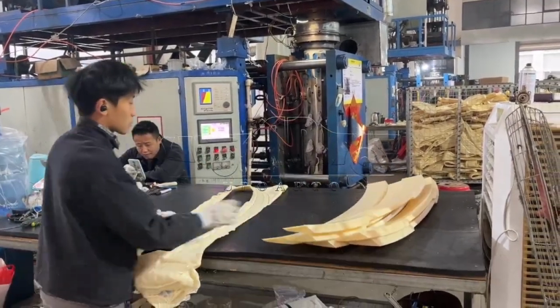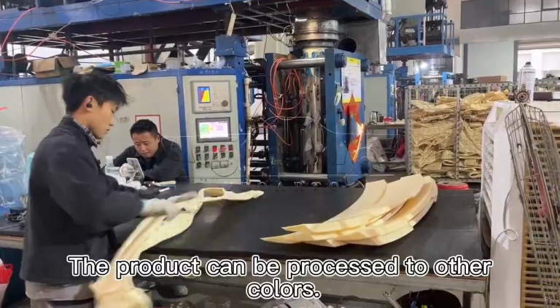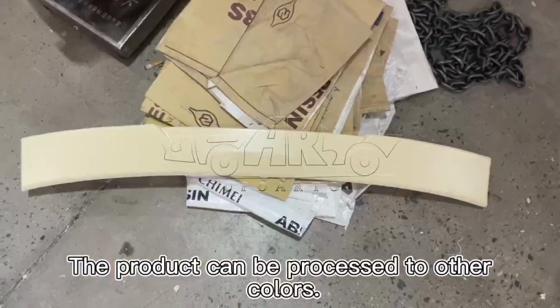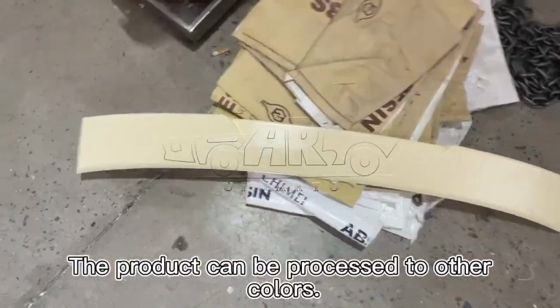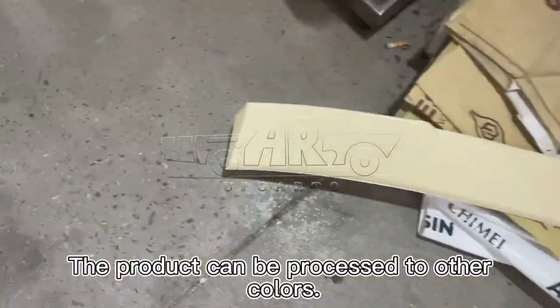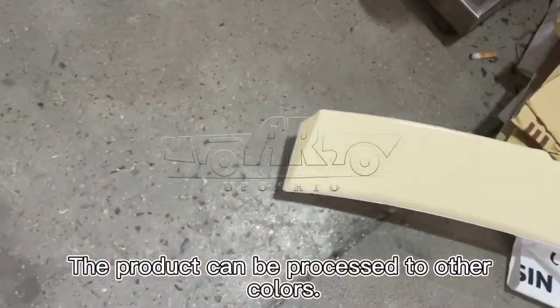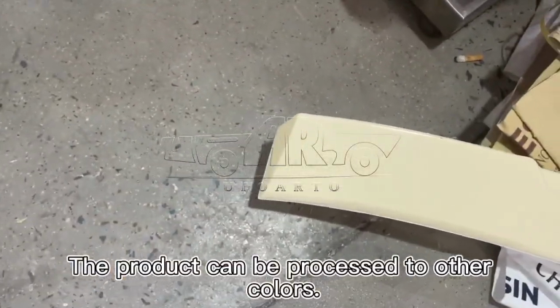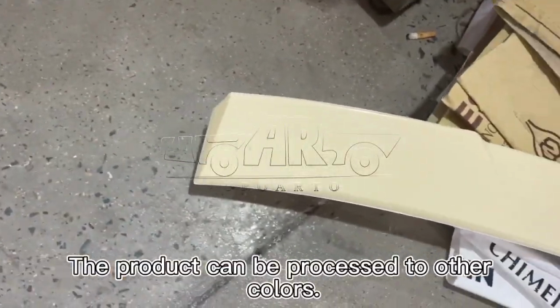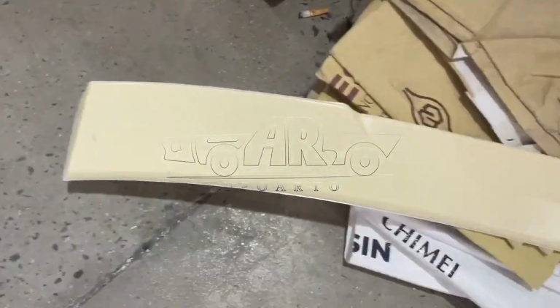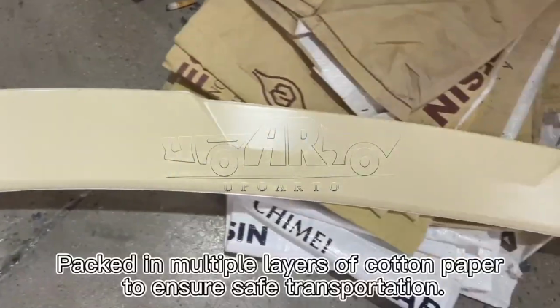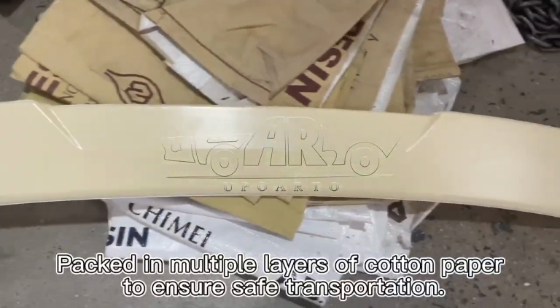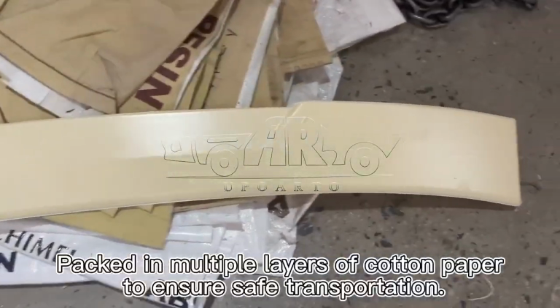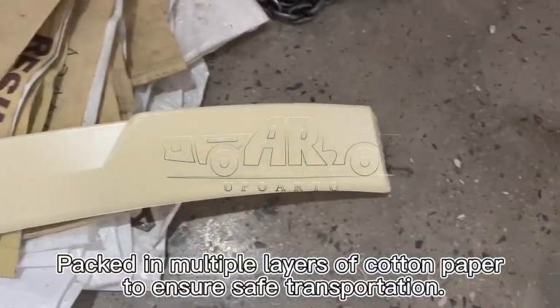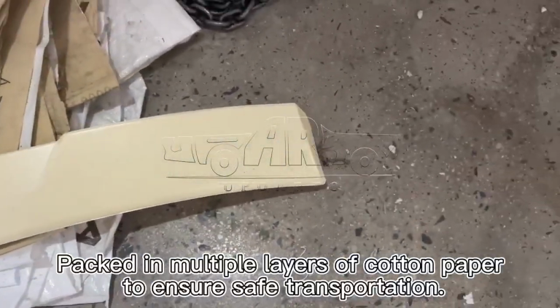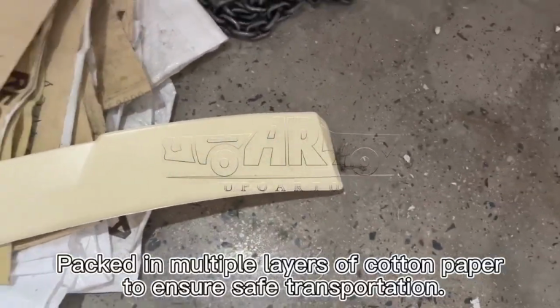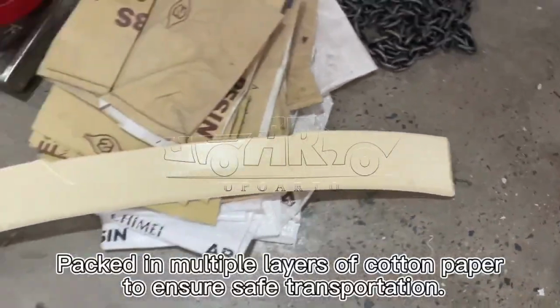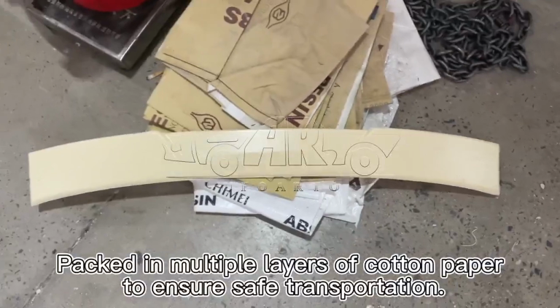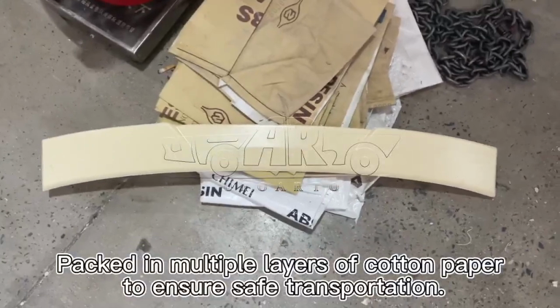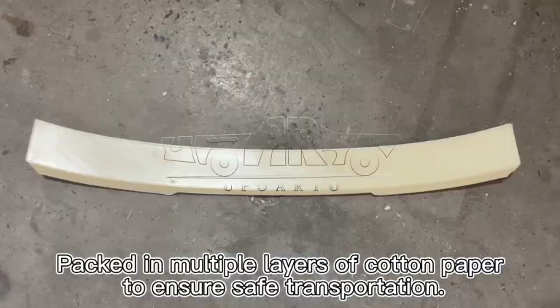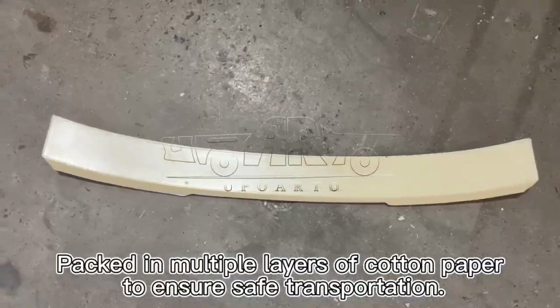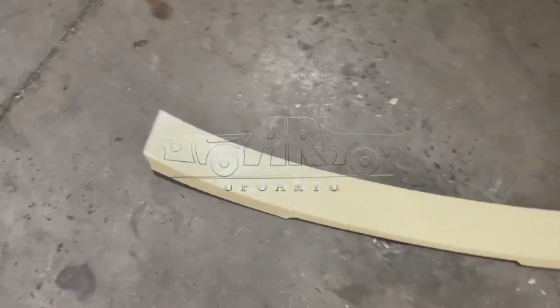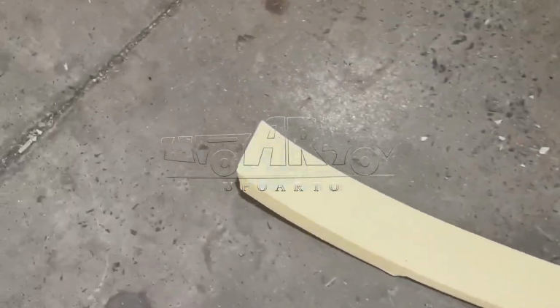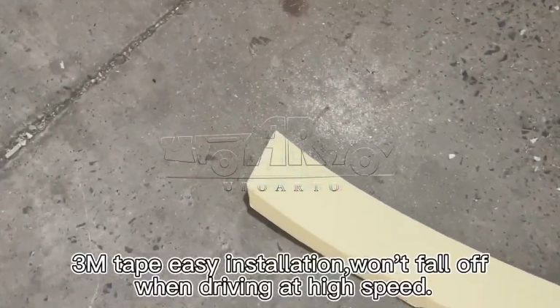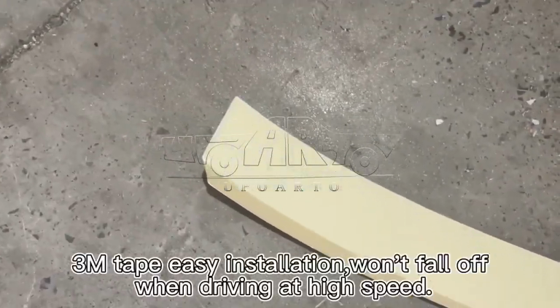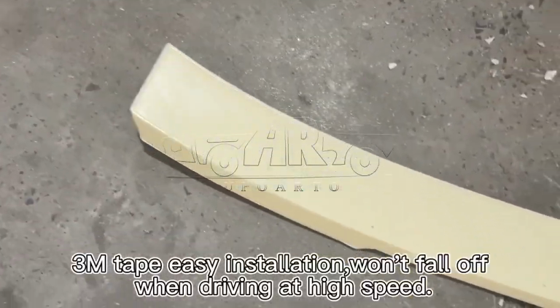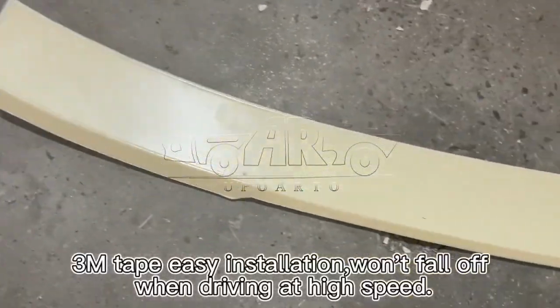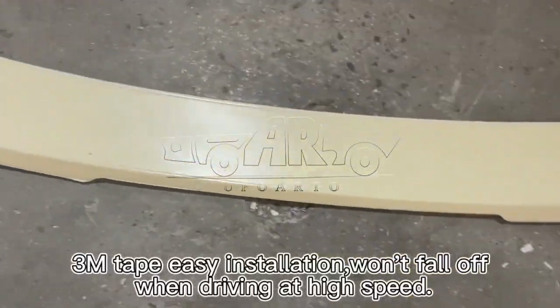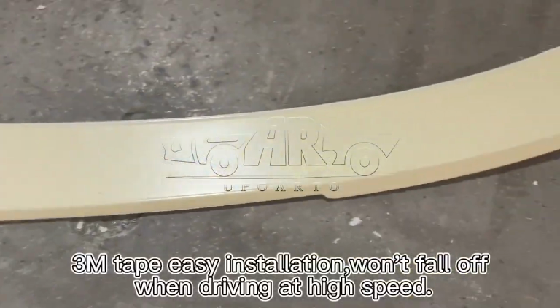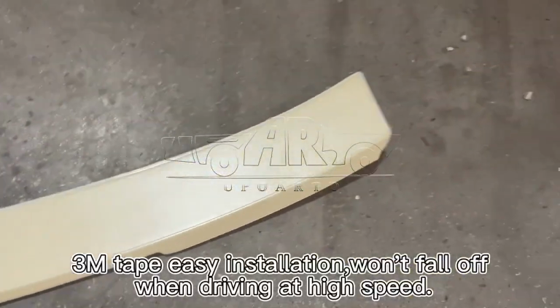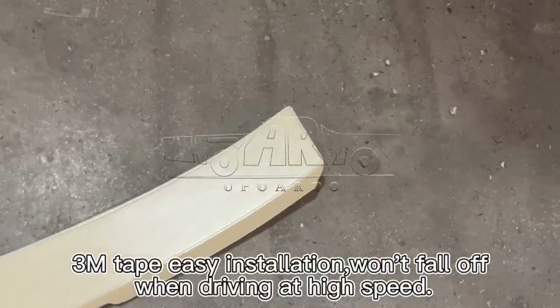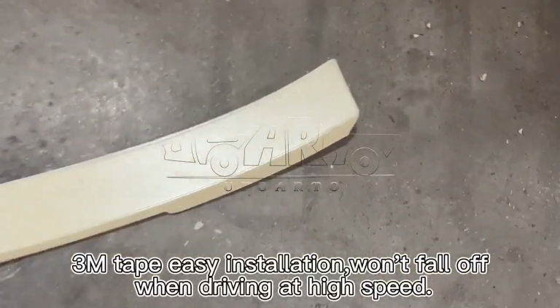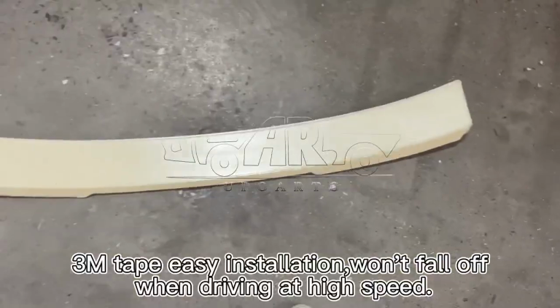The product can be processed in other colors. Packed in multiple layers of cotton paper to ensure safe transportation. 3M tape easy installation — won't fall off when driving at high speed.